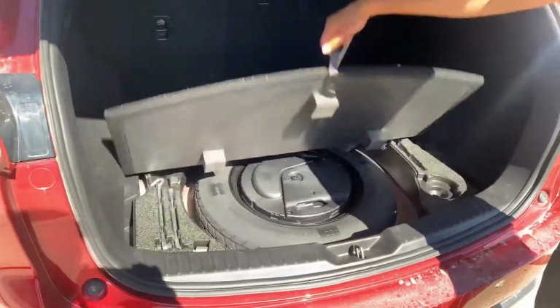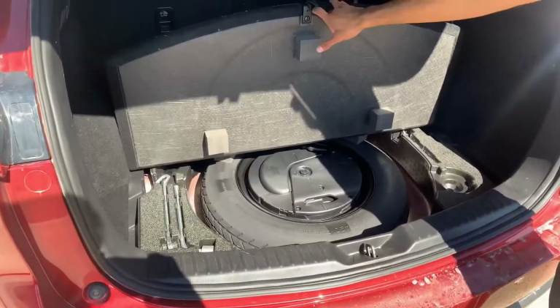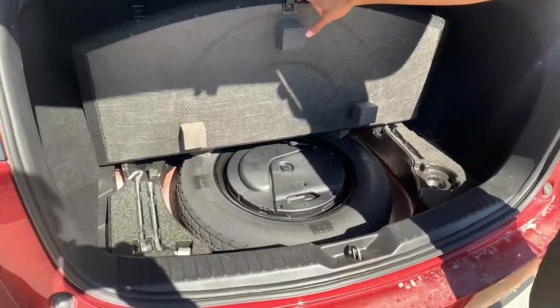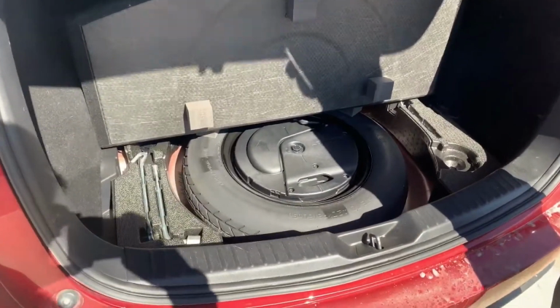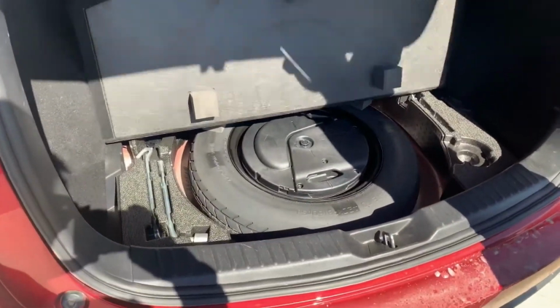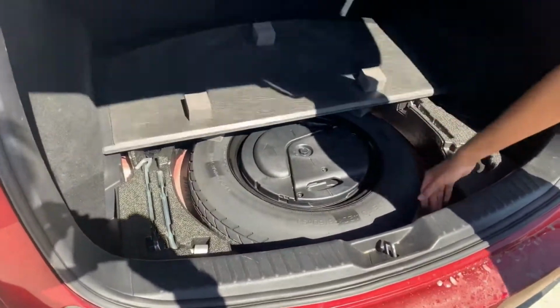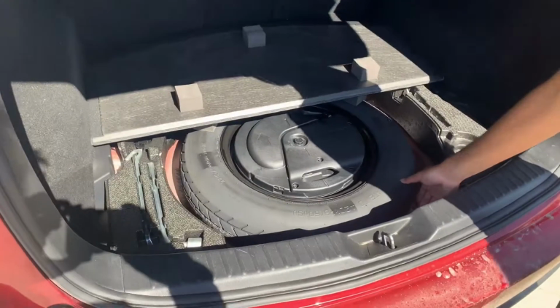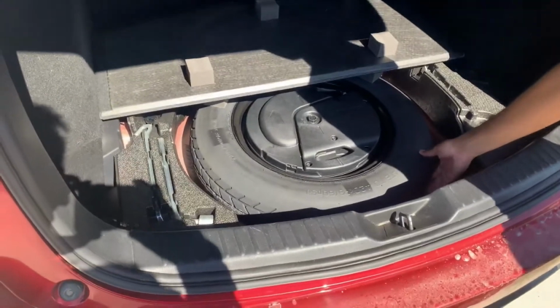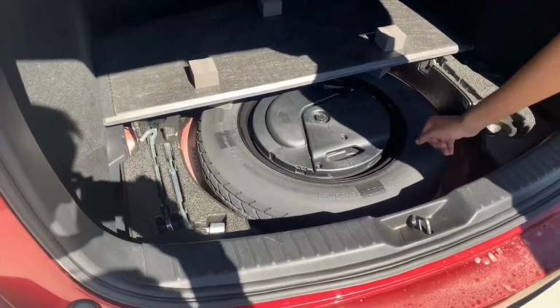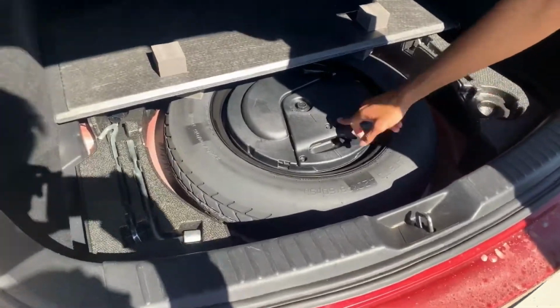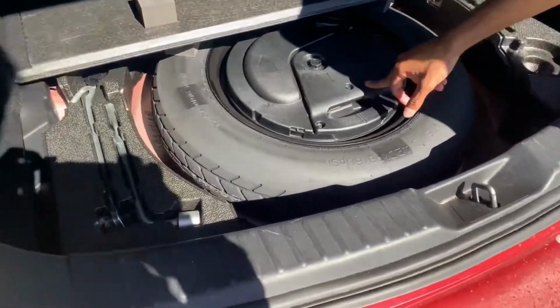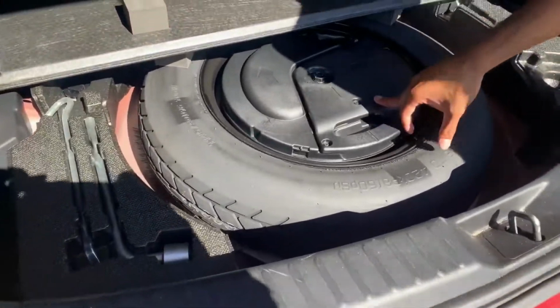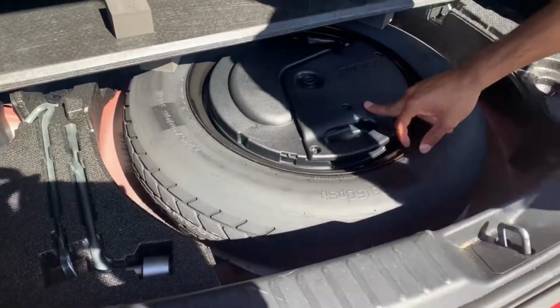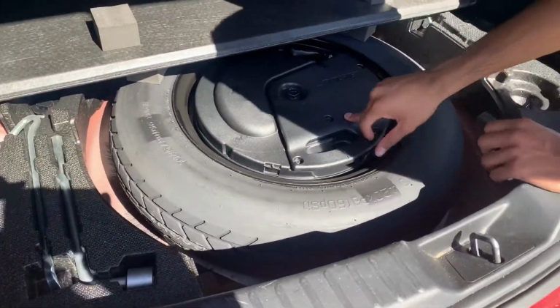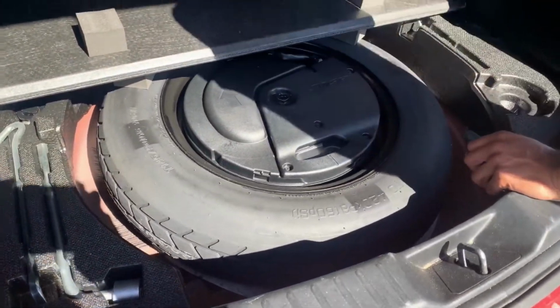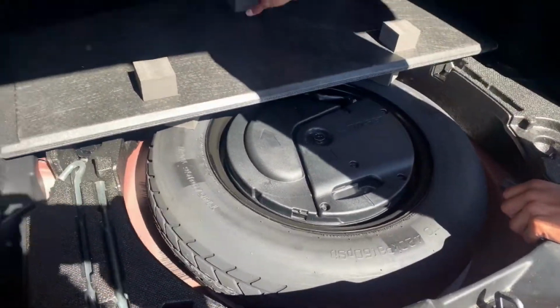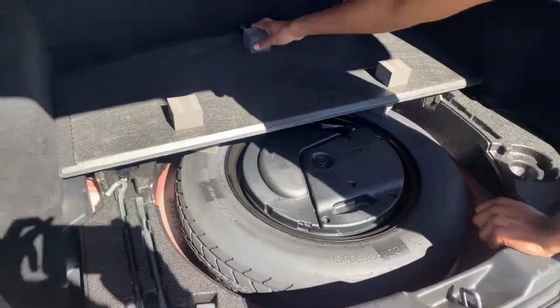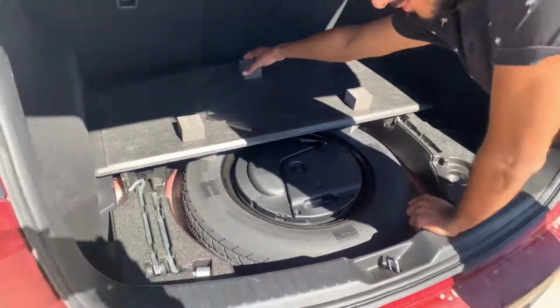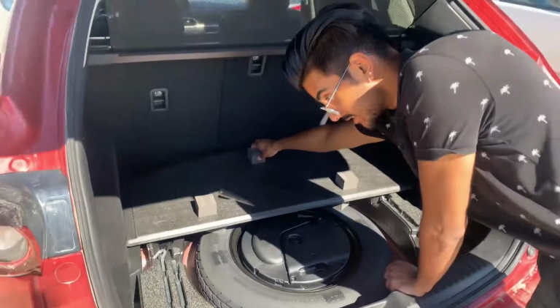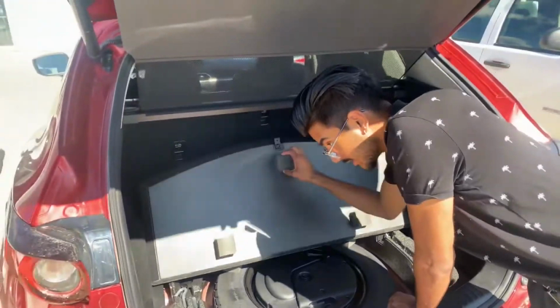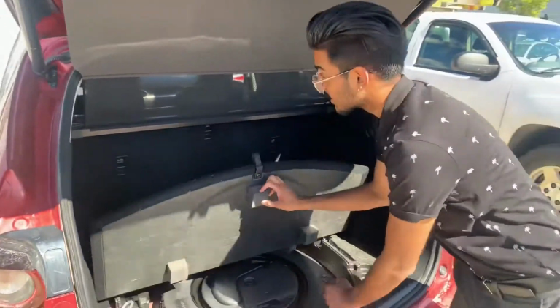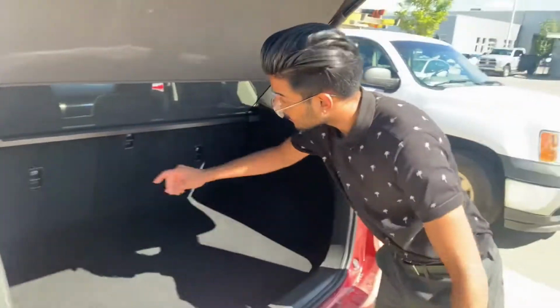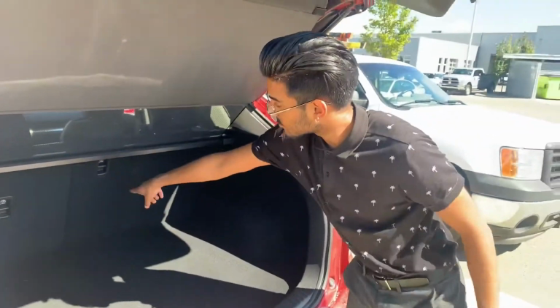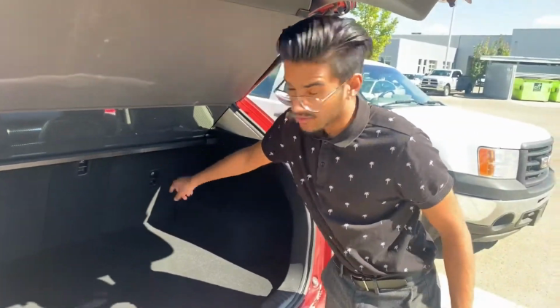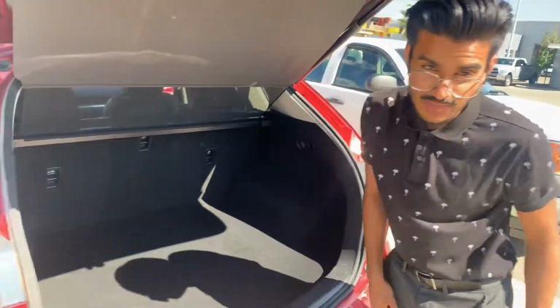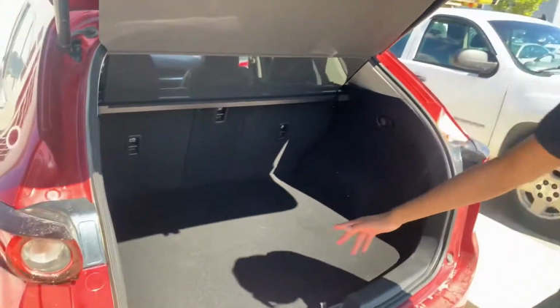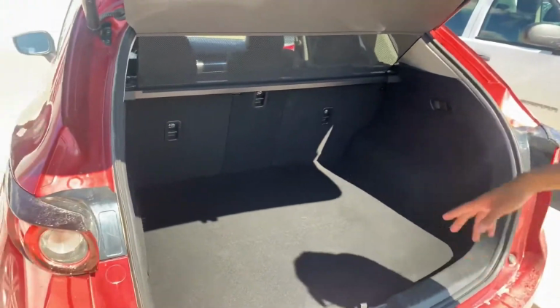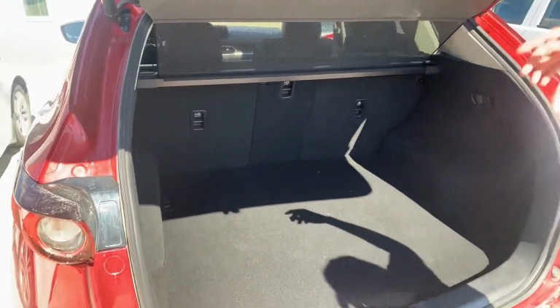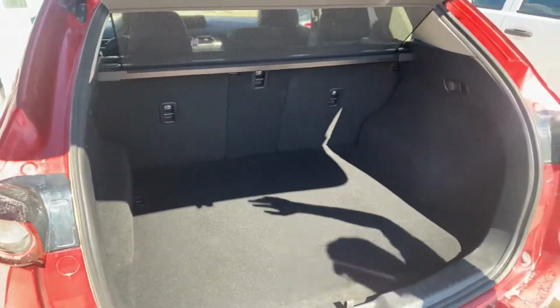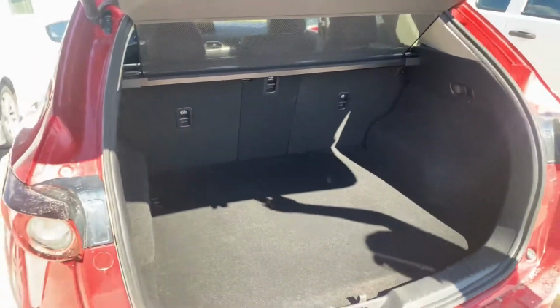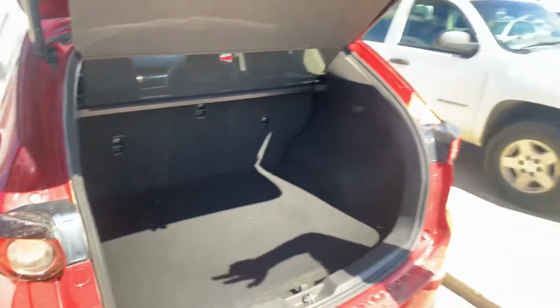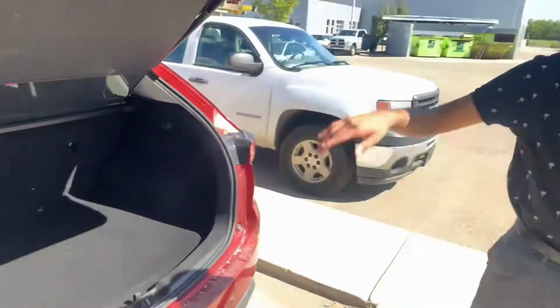Opening that up, that's your jack and spare tire. This spare tire was never used. And this is your Bose subwoofer, so you're going to love your sound system in this. You still got that 40-20-40 ratio split so you can put down the middle seat and have two passengers on the side.